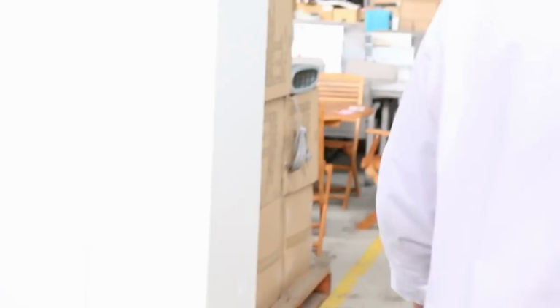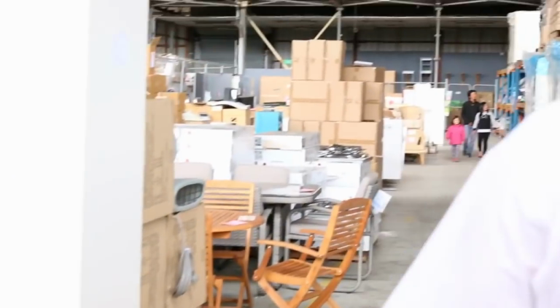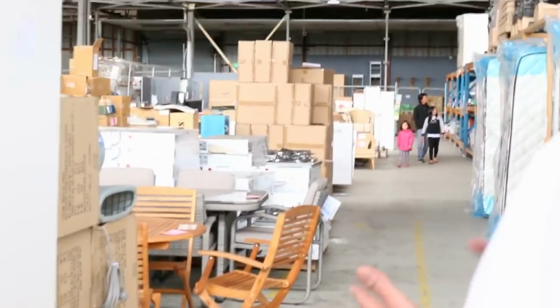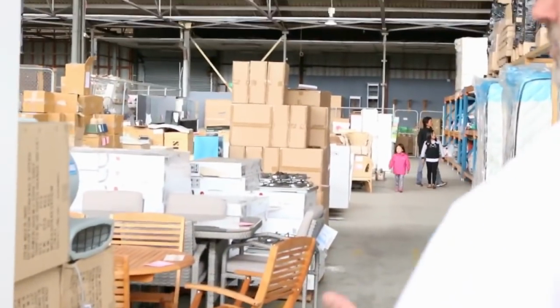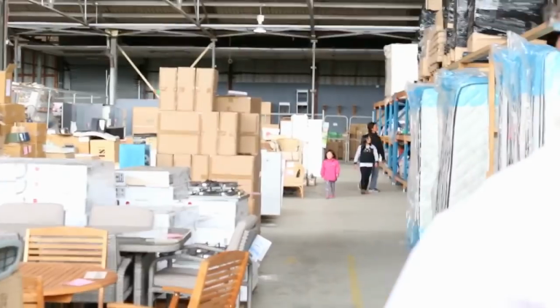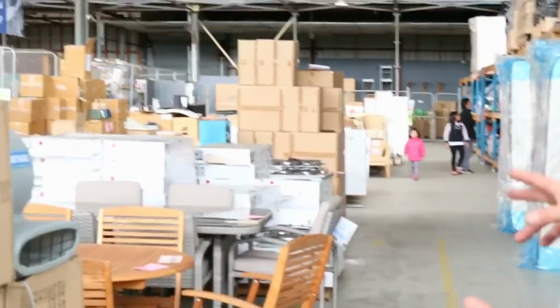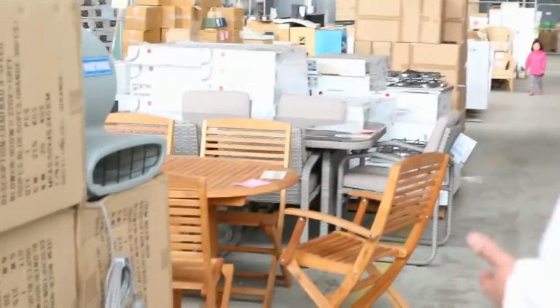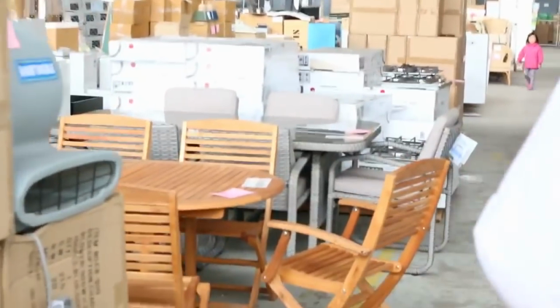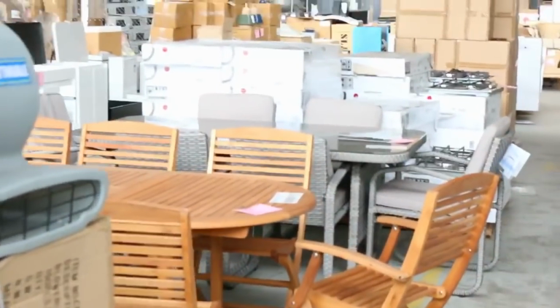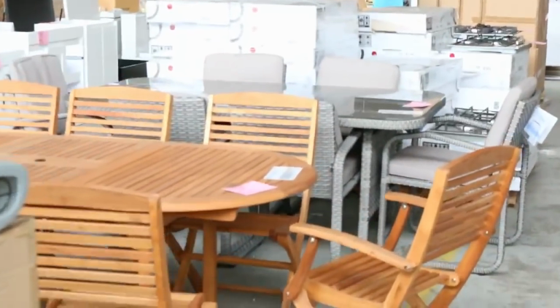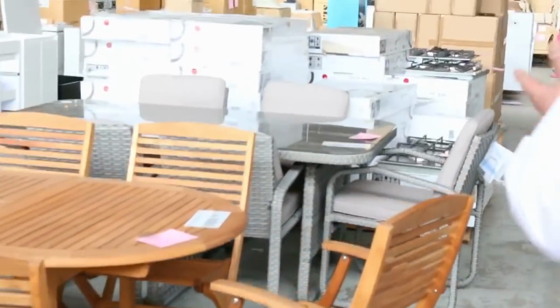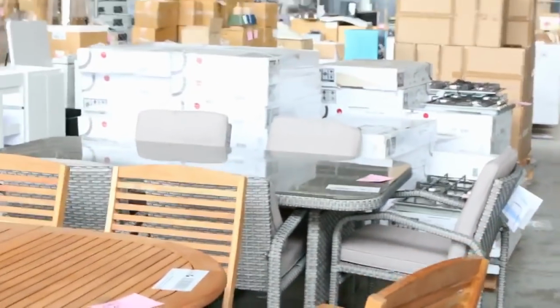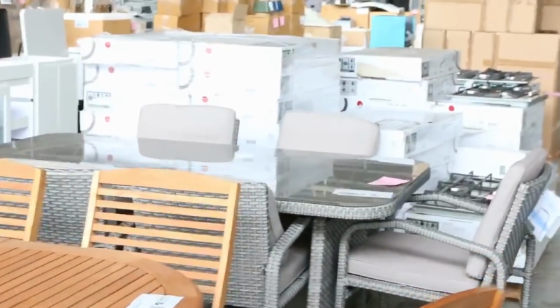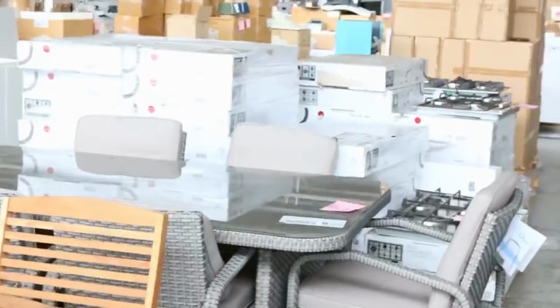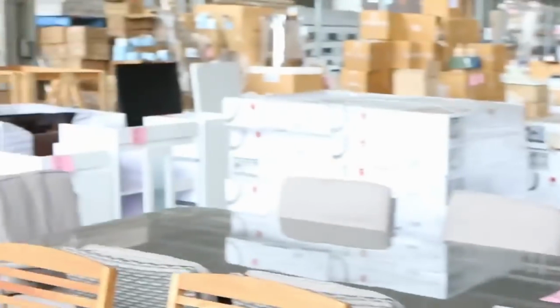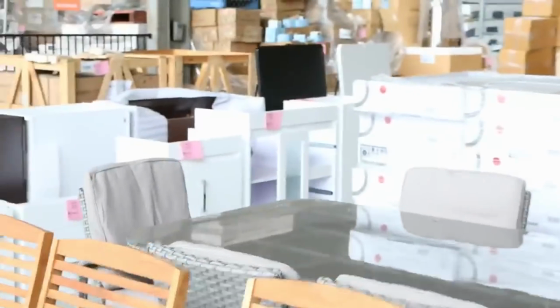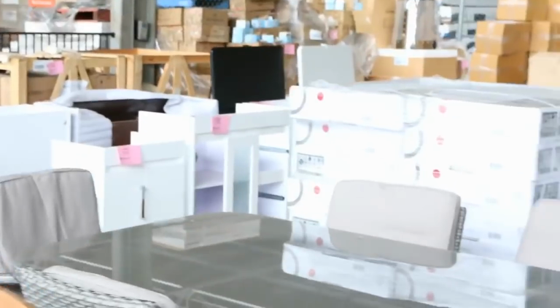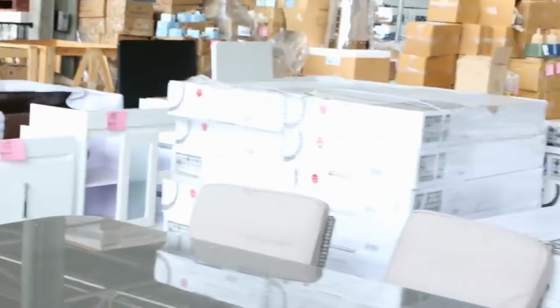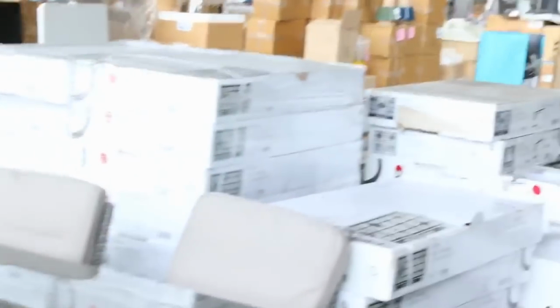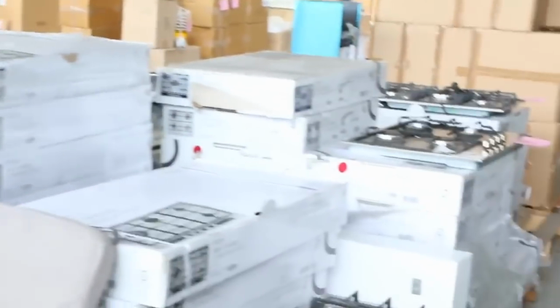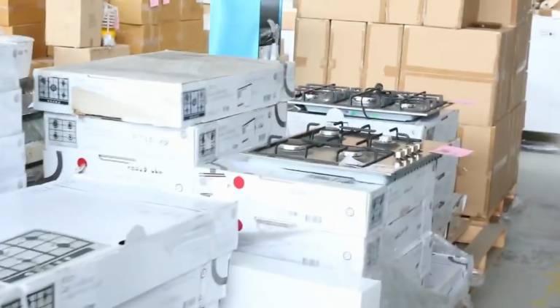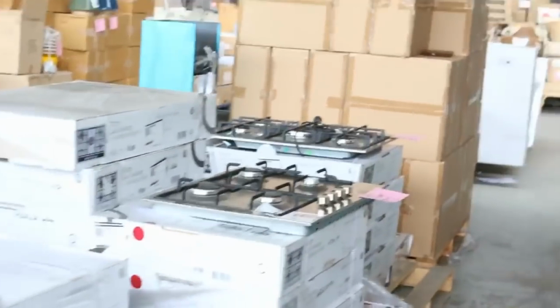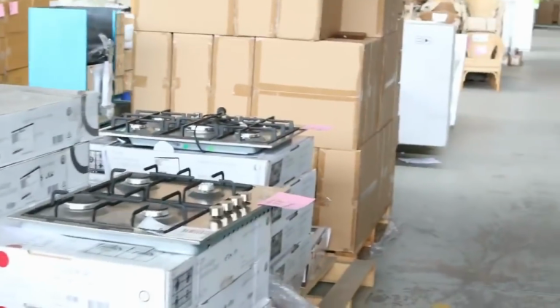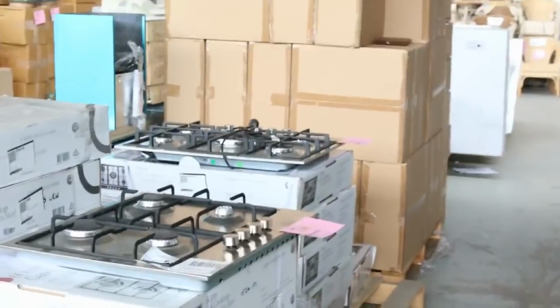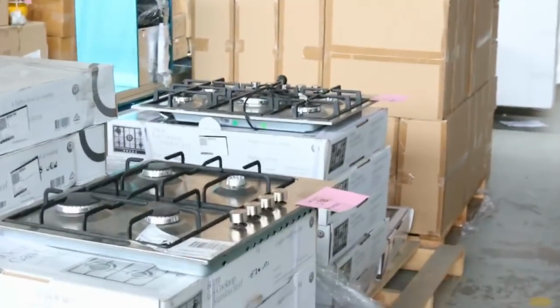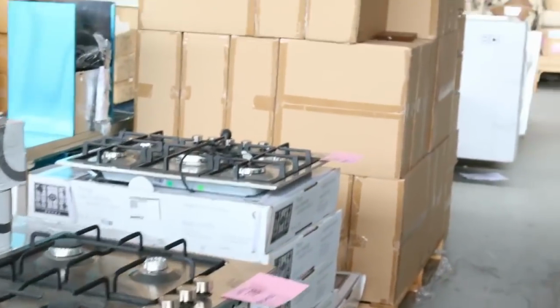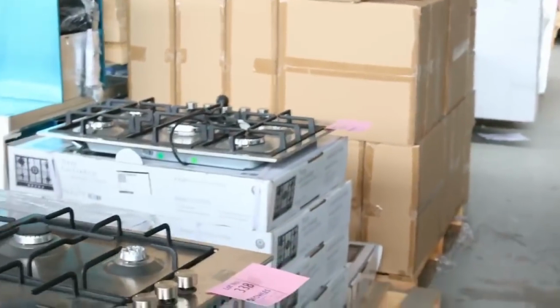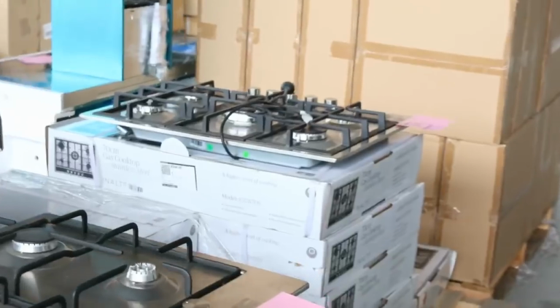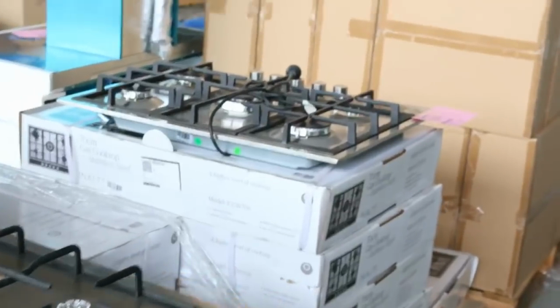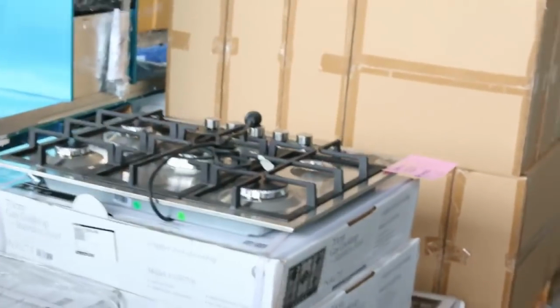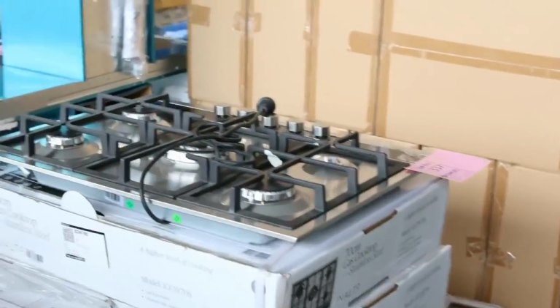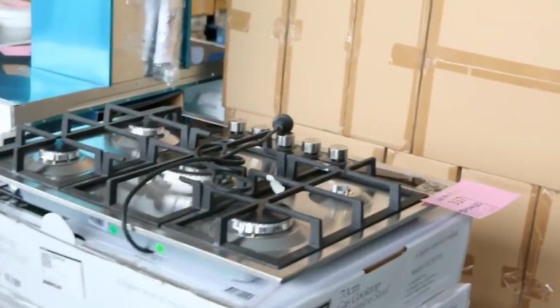More kitchens, we've got shower screens, timber outdoor settings, cooktops — plenty of cooktops in the auction. We've got right up to the 90cm, 70cm, 60cm, gas and electric, so come in and get a bargain on those.